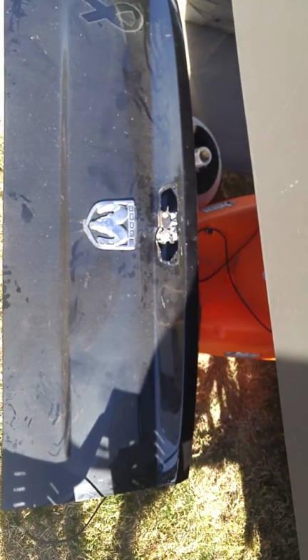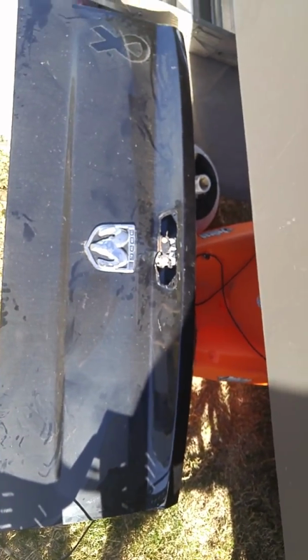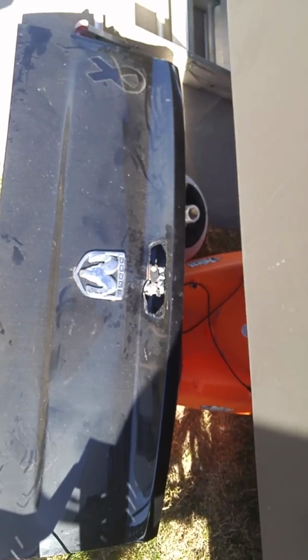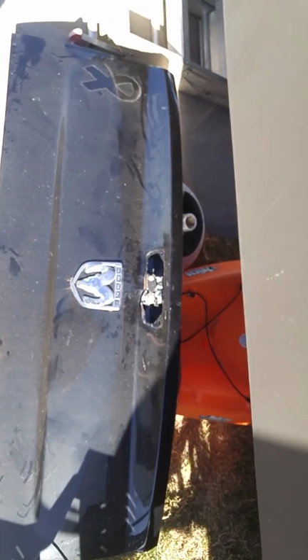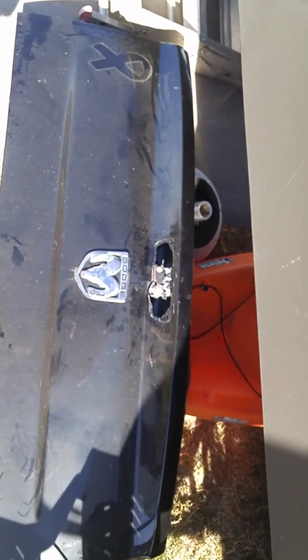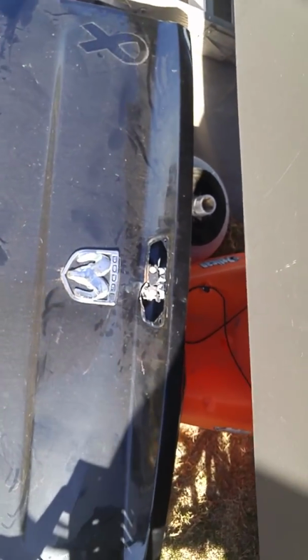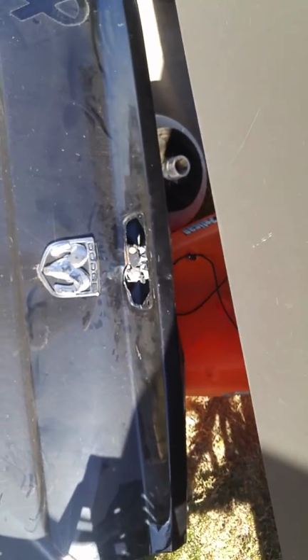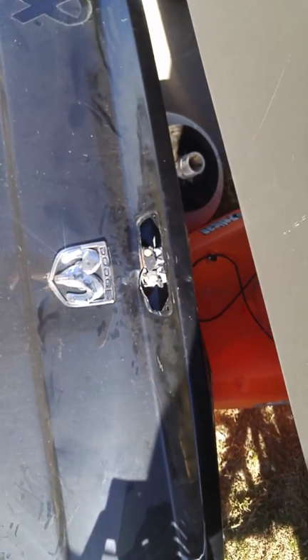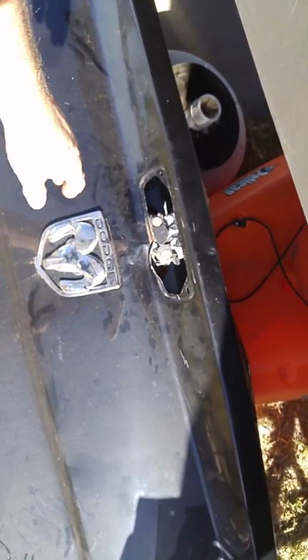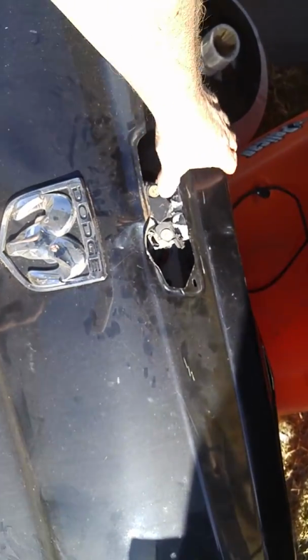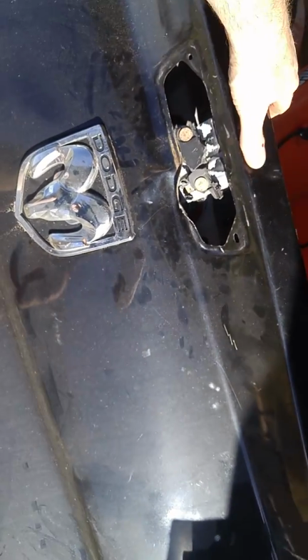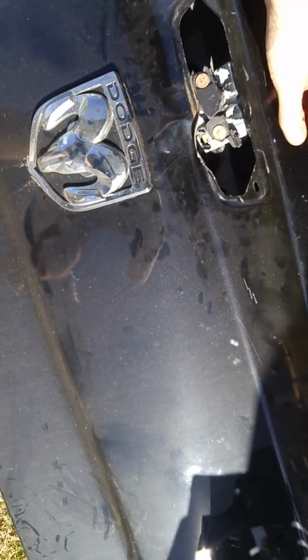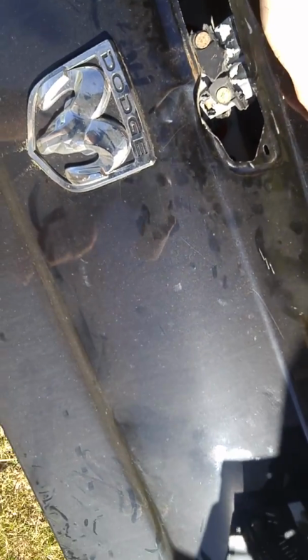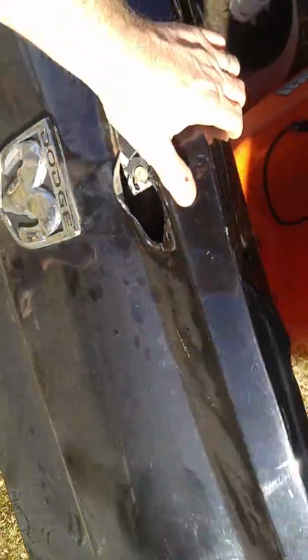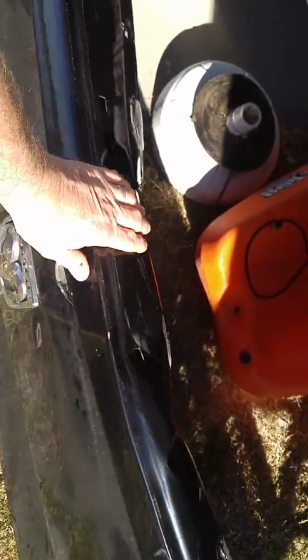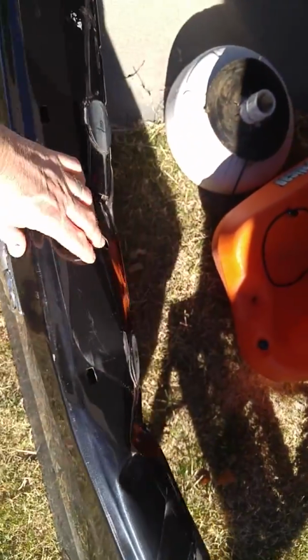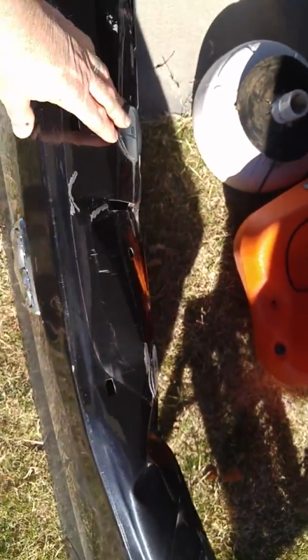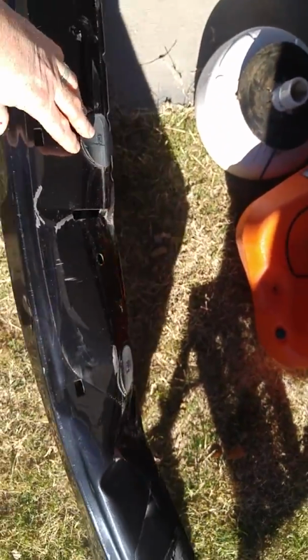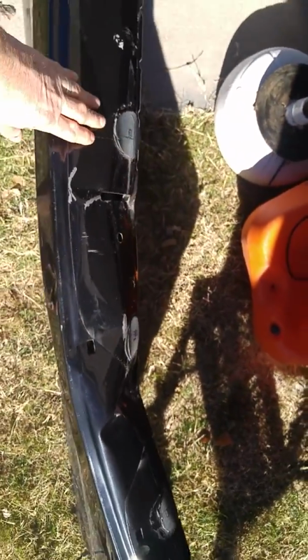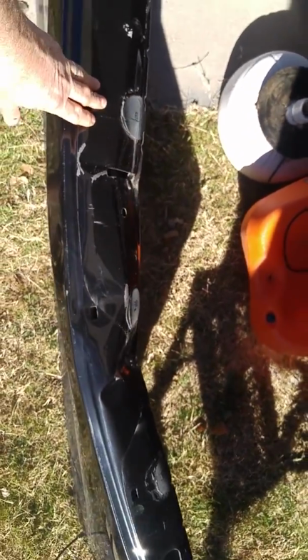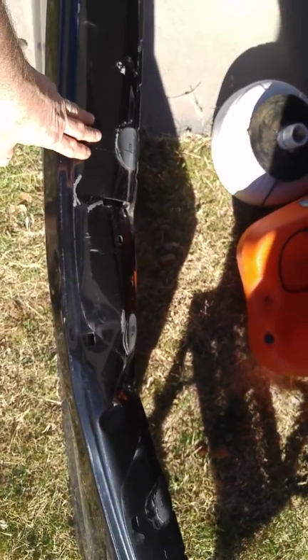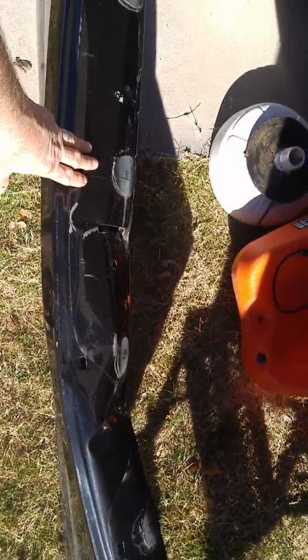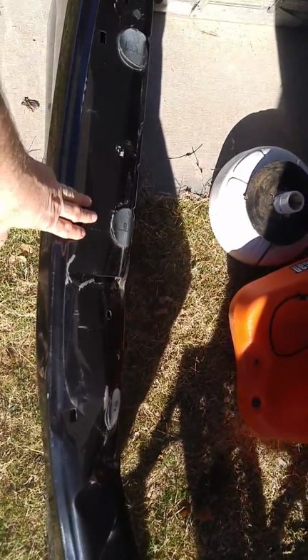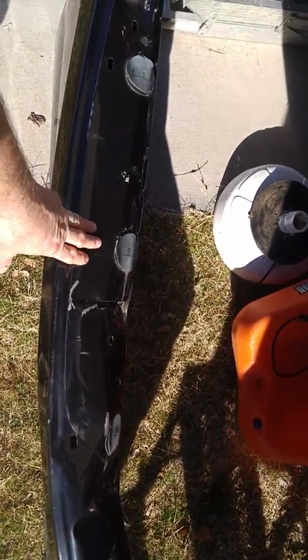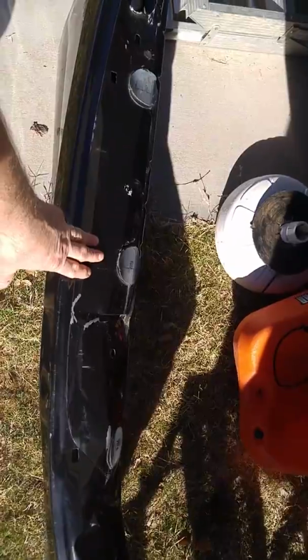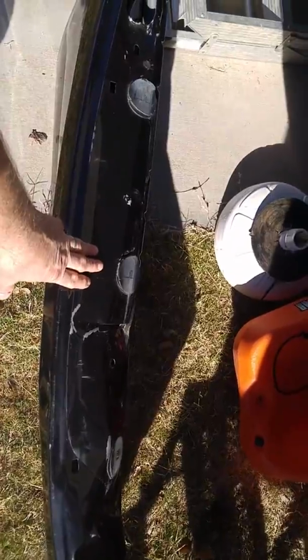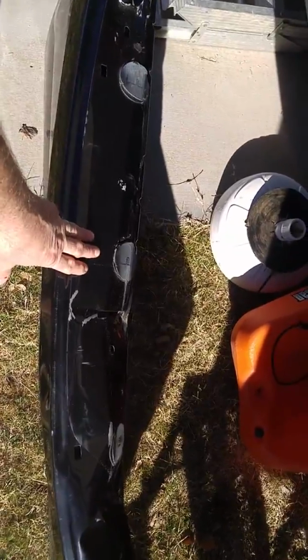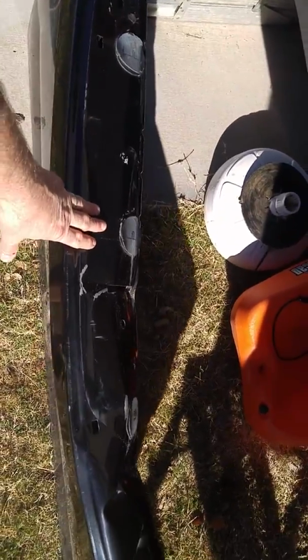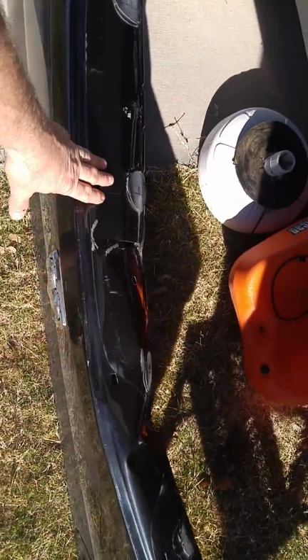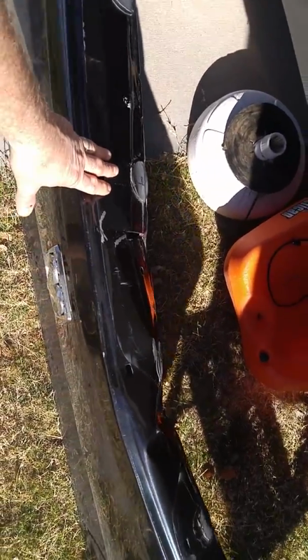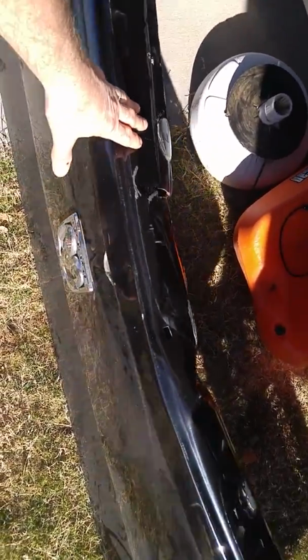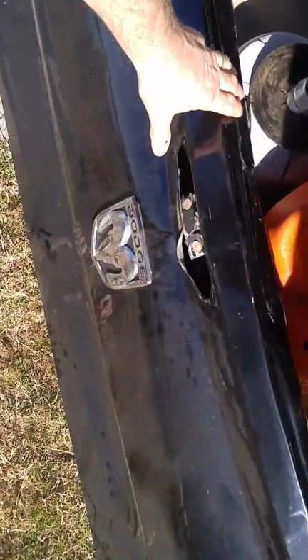The fifth wheel decided it was slipping out of the kingpin, and when that happens it does a heck of a job to the tailgate. But we're getting that all fixed up.